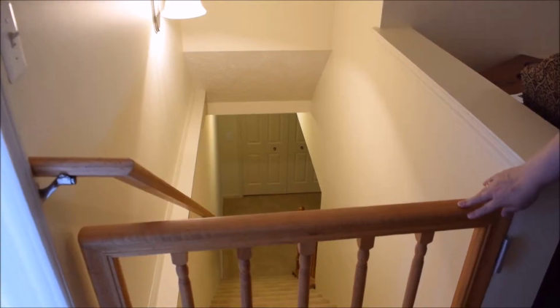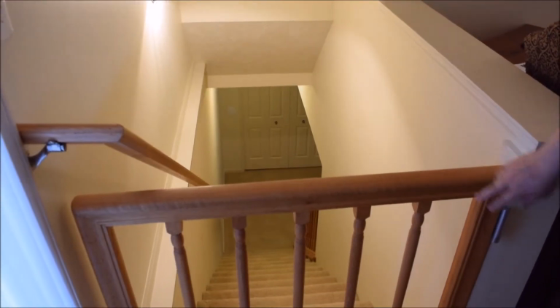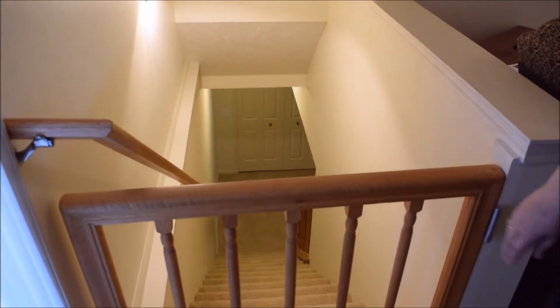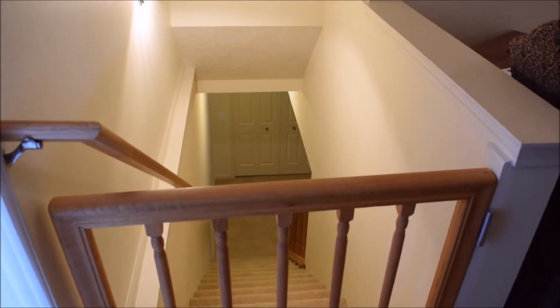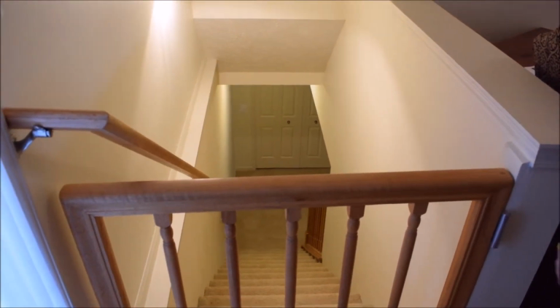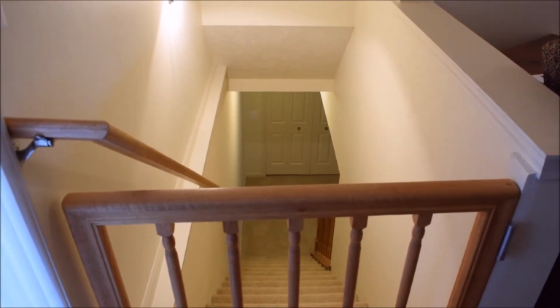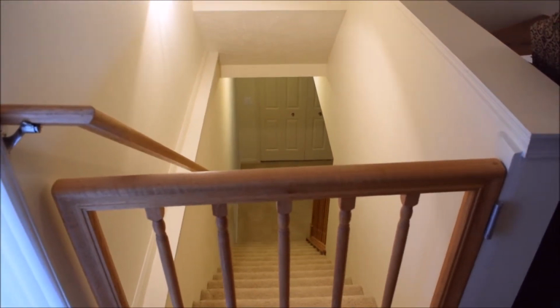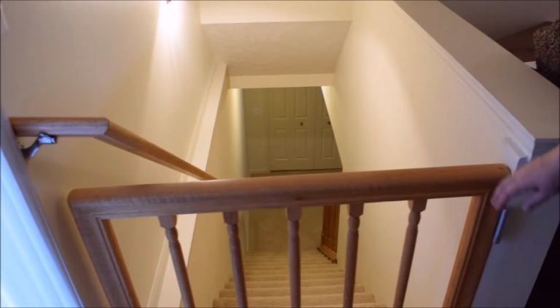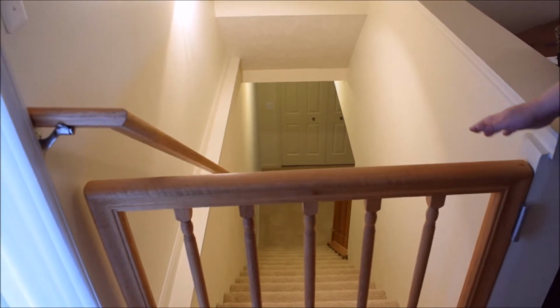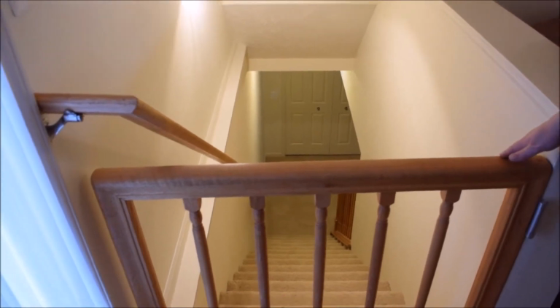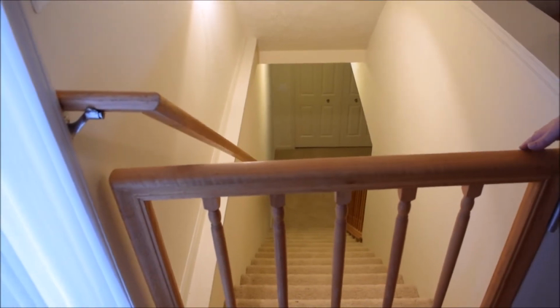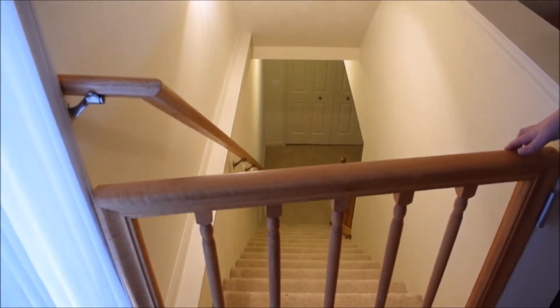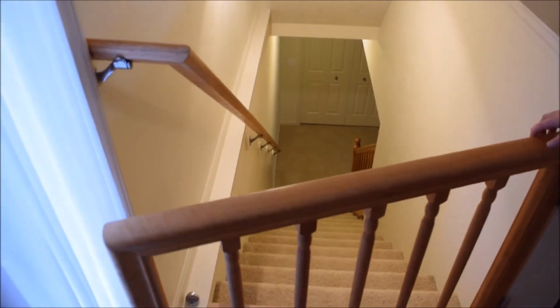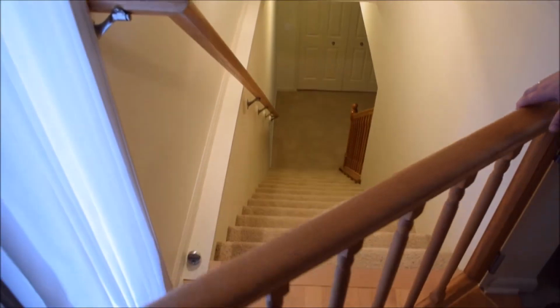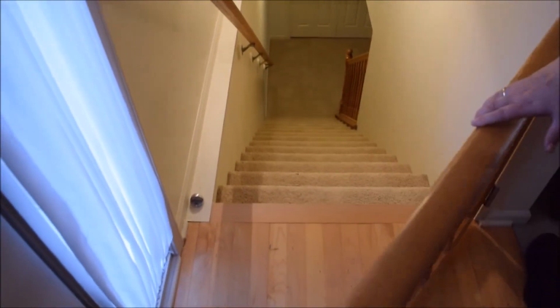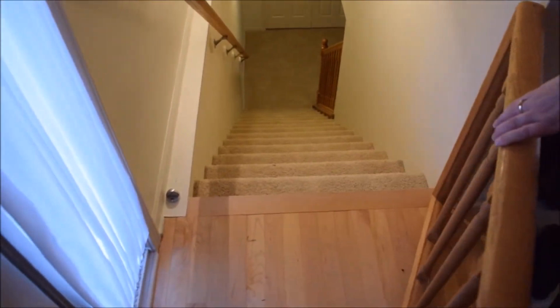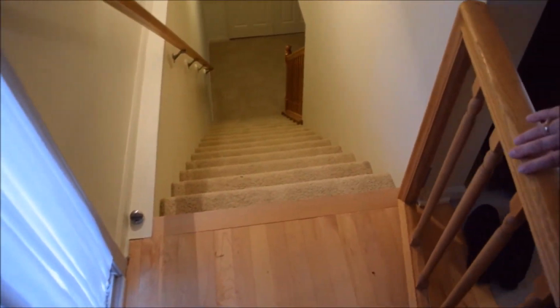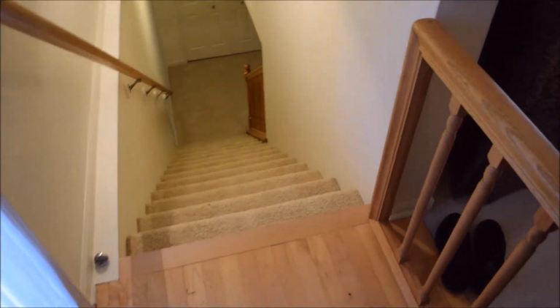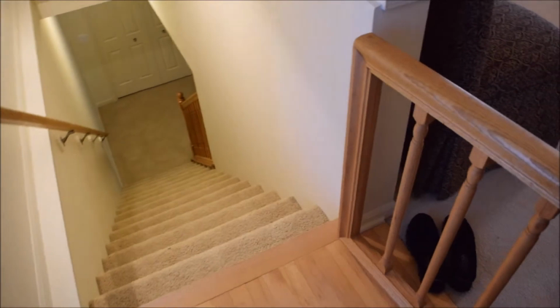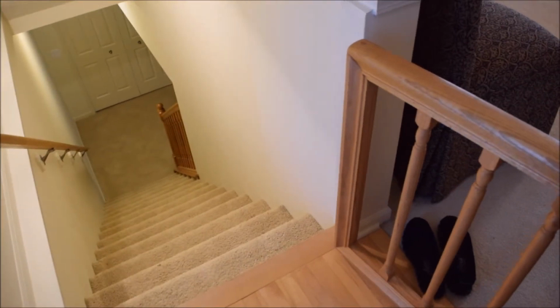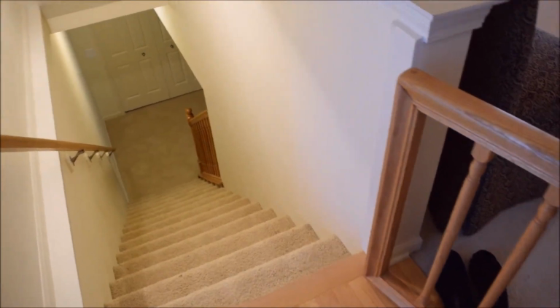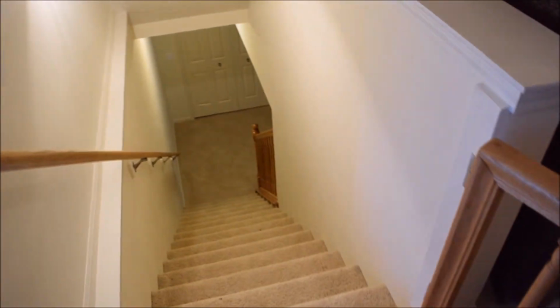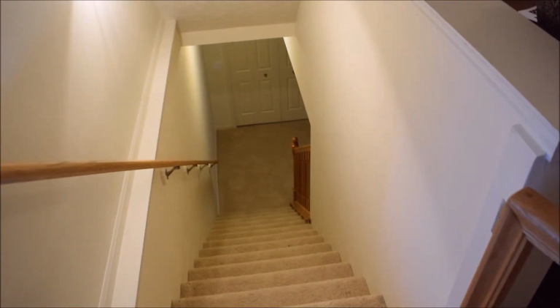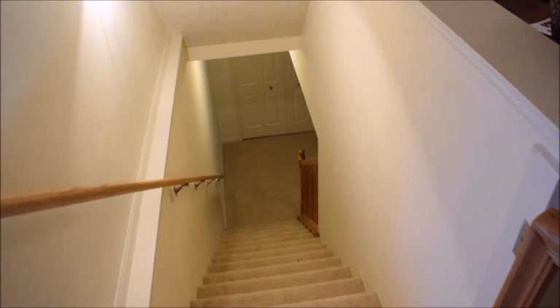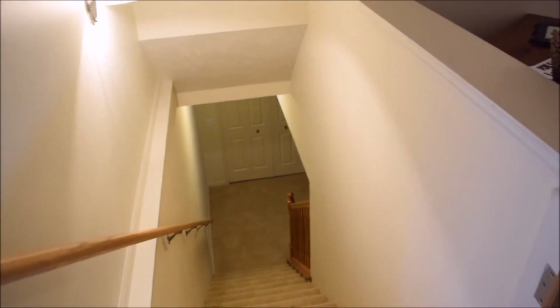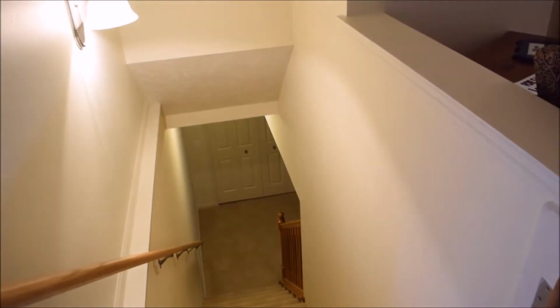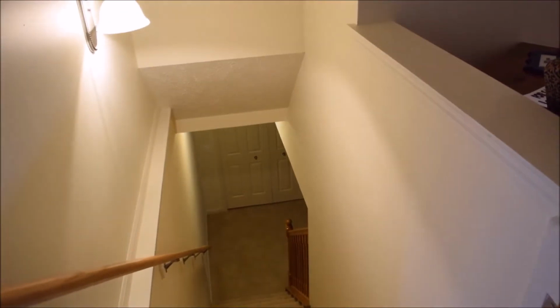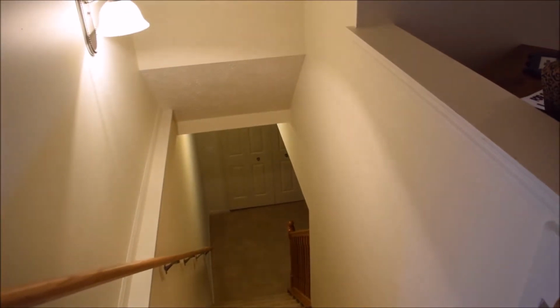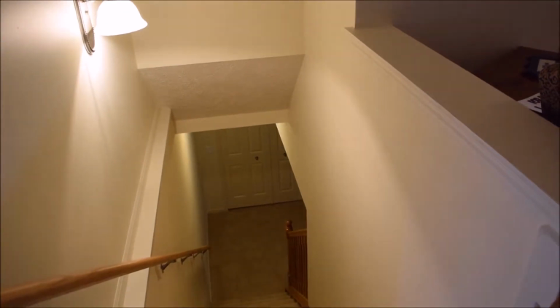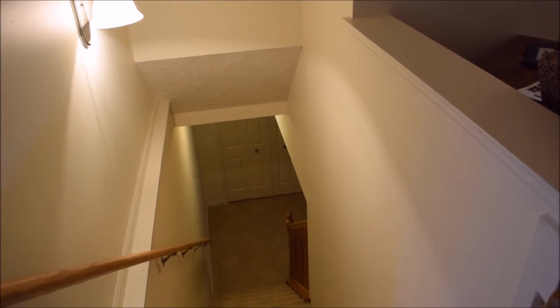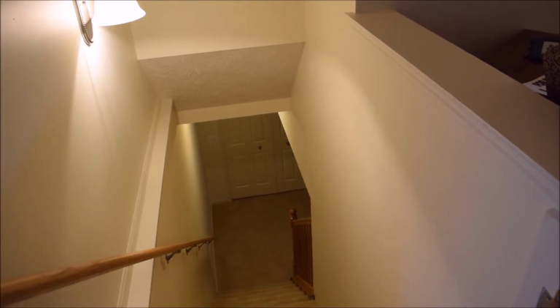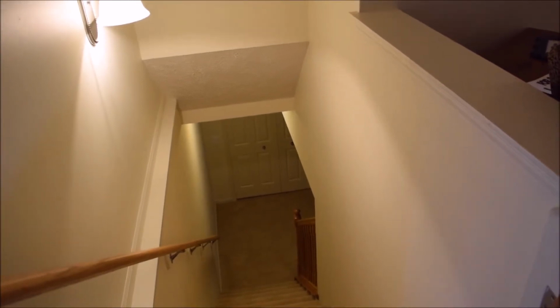The previous owner was kind of handy and loved doing projects, and one of his projects was this gate. This was the same concern that I had over at my mom's — somebody accidentally tumbling down as they're changing their shoes or something.